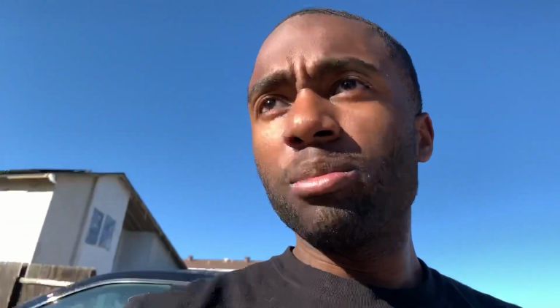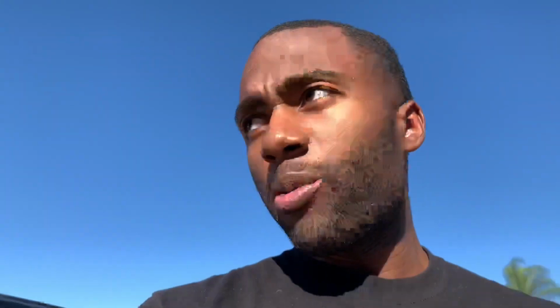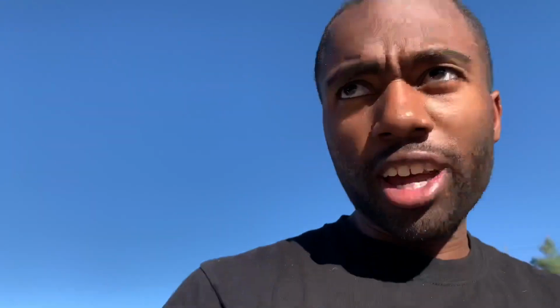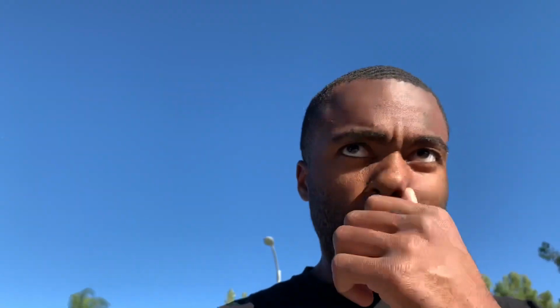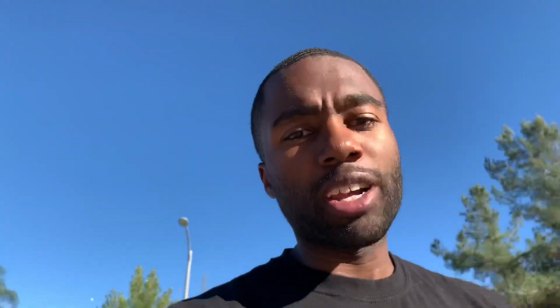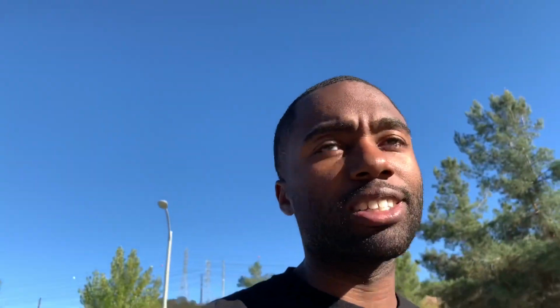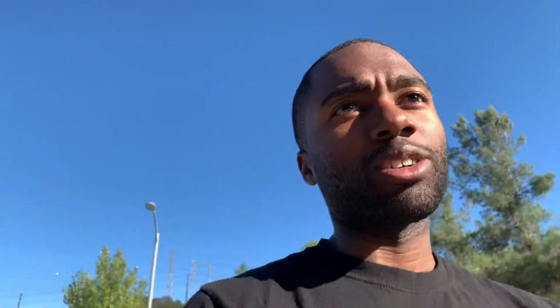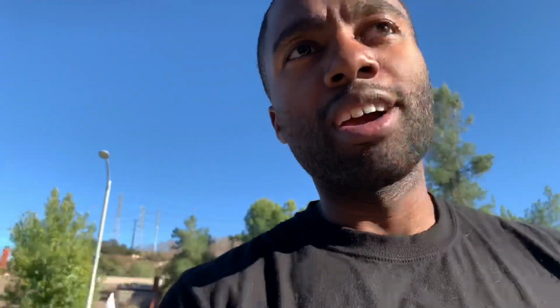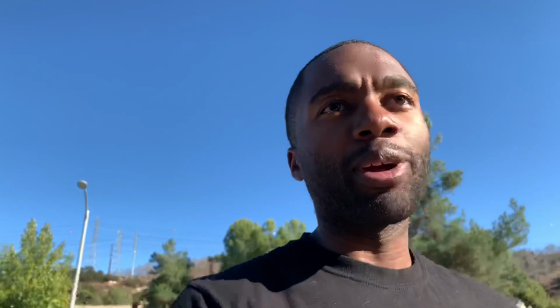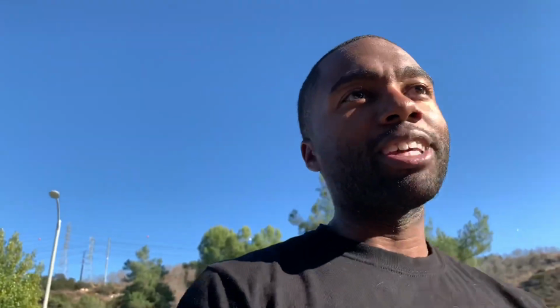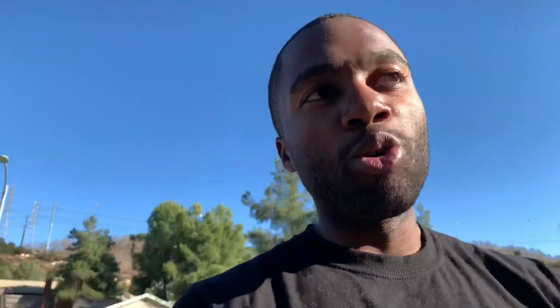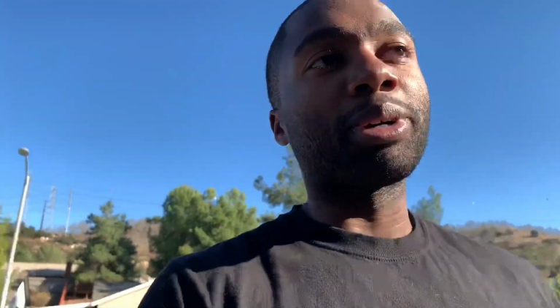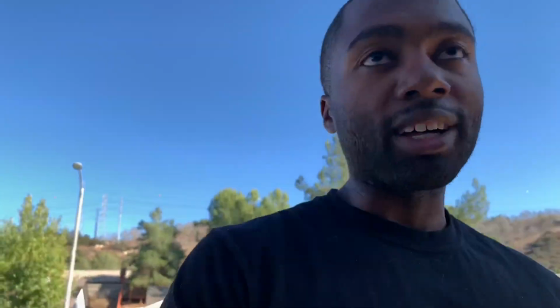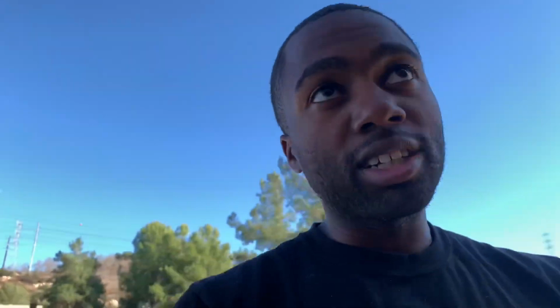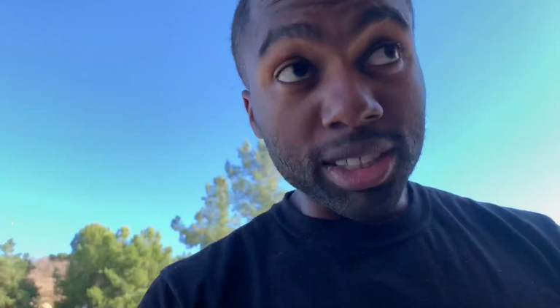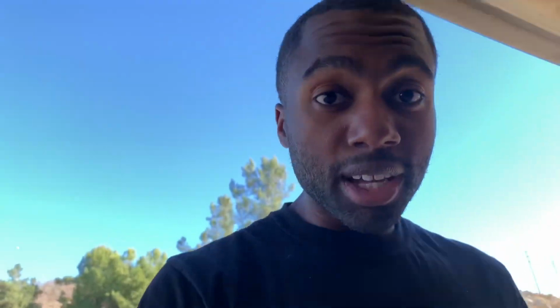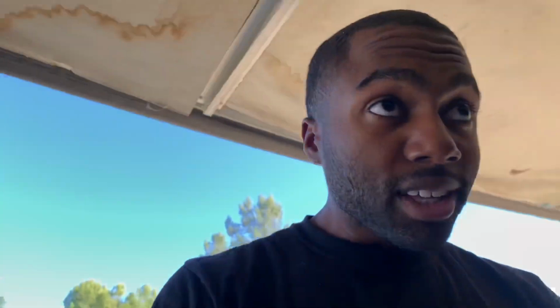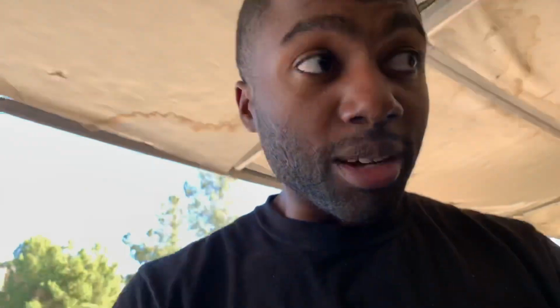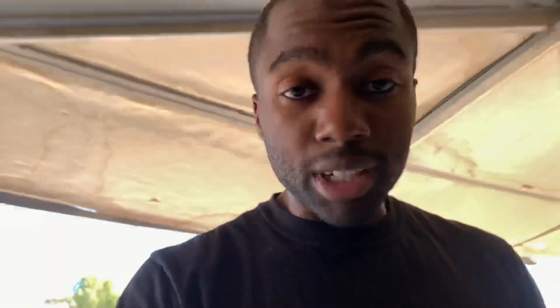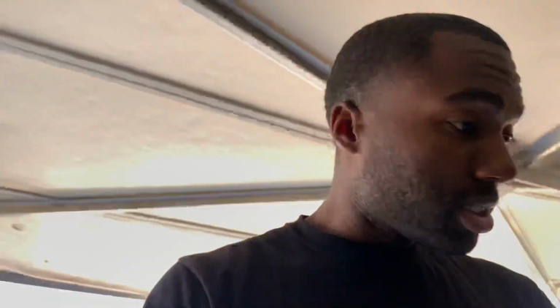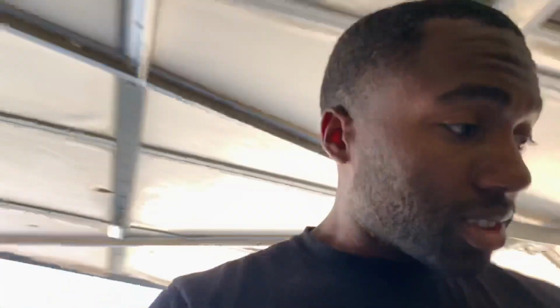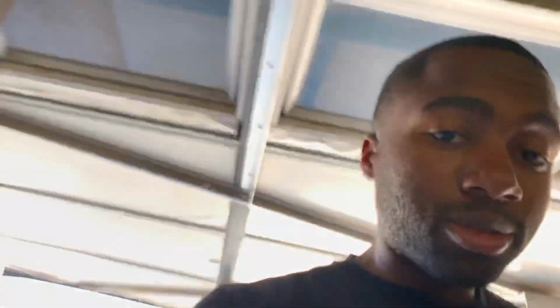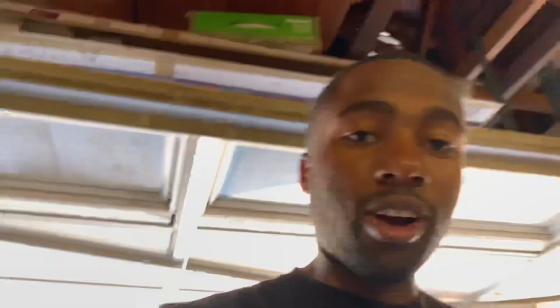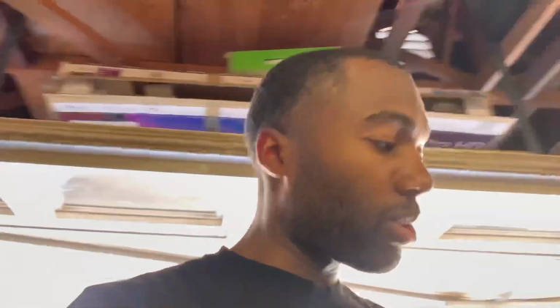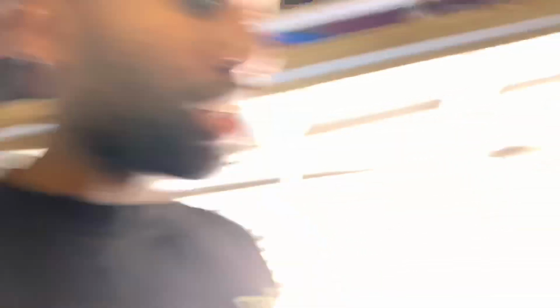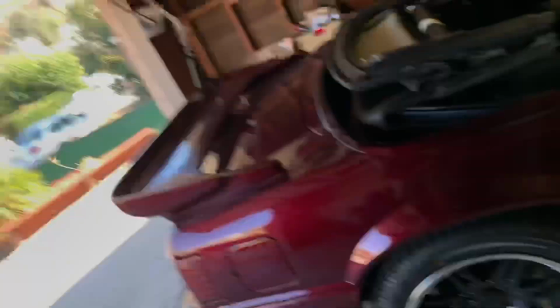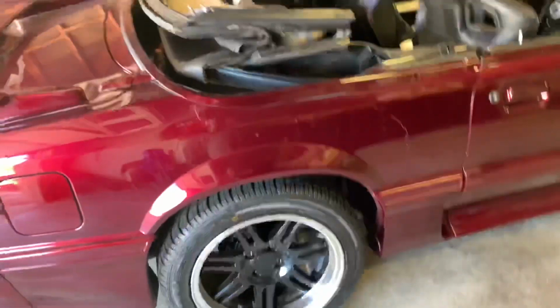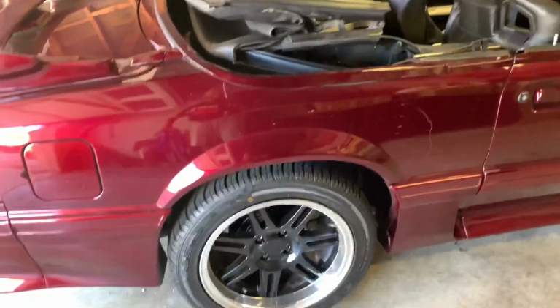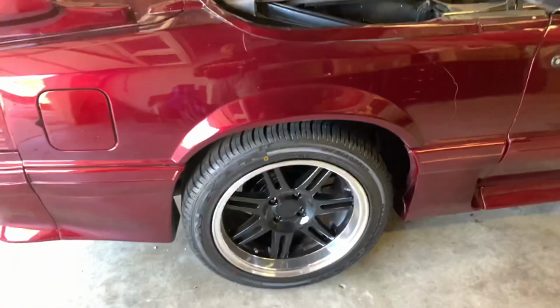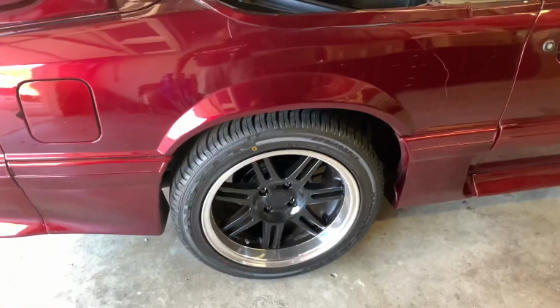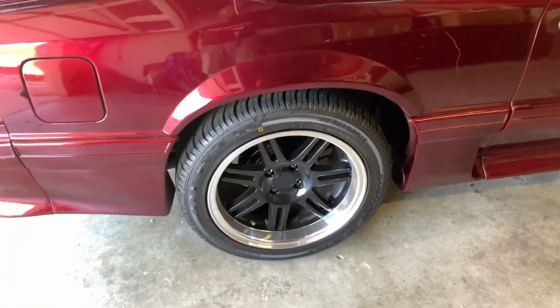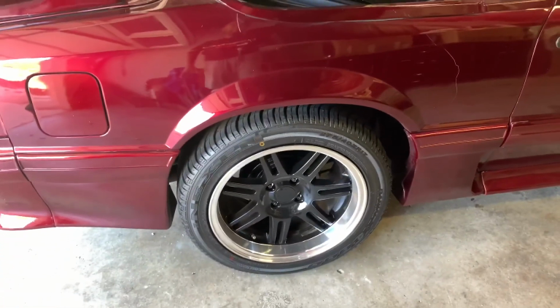I wanted to tell y'all every single upgrade I did to the Fox so far. I really haven't done a whole bunch, but I feel like all of these upgrades make a big difference.